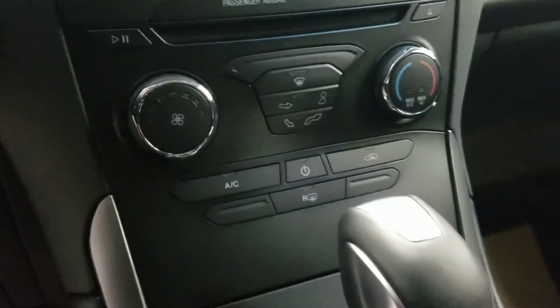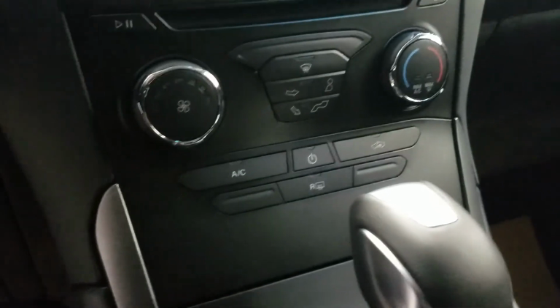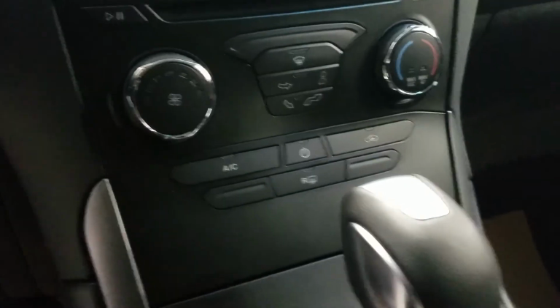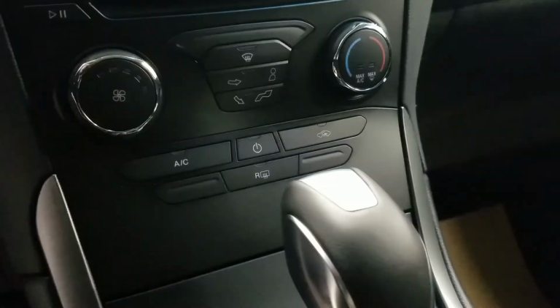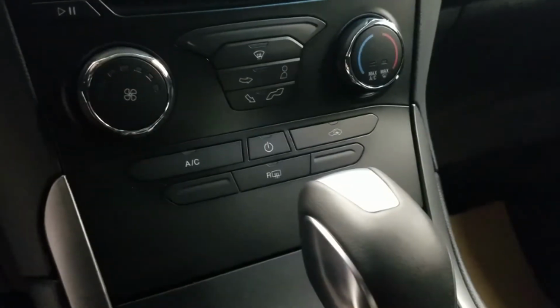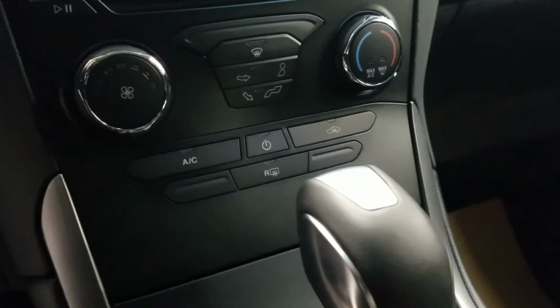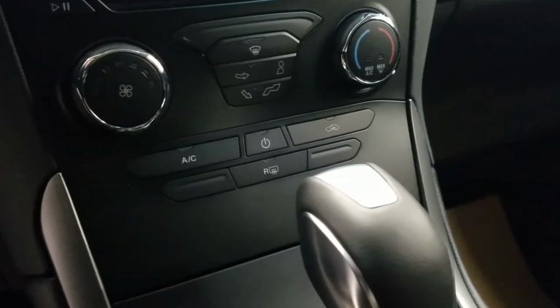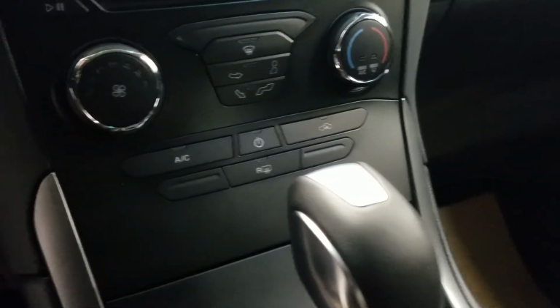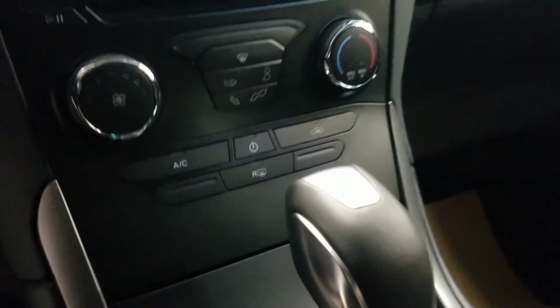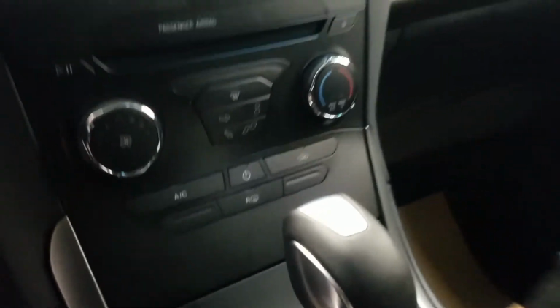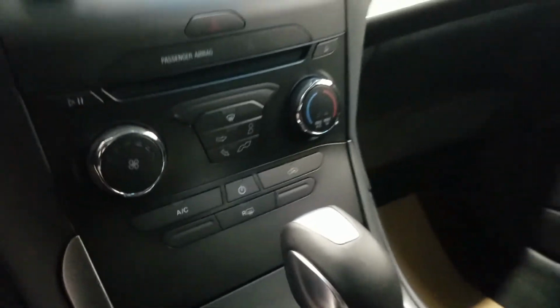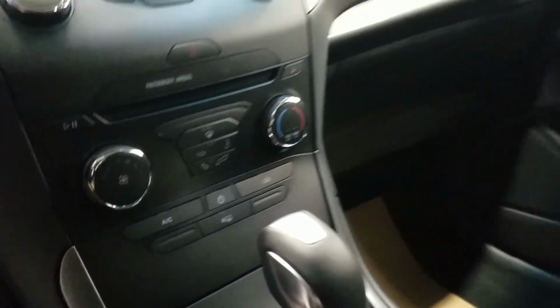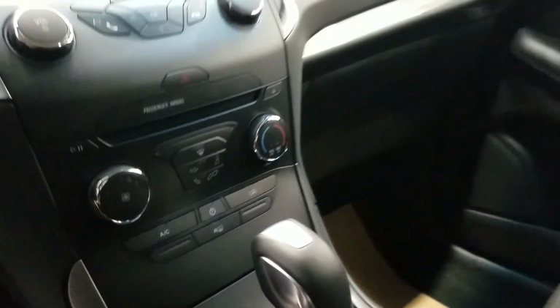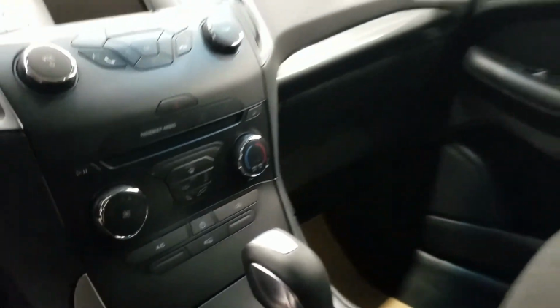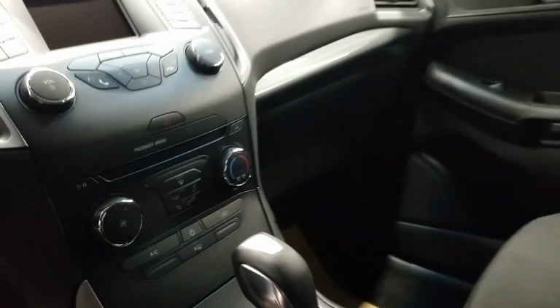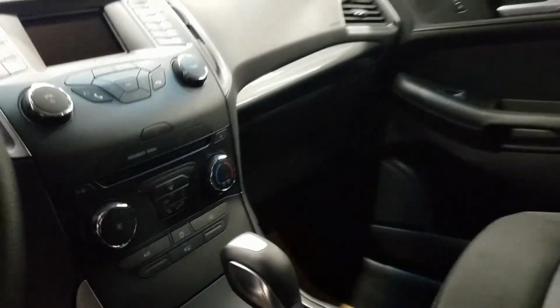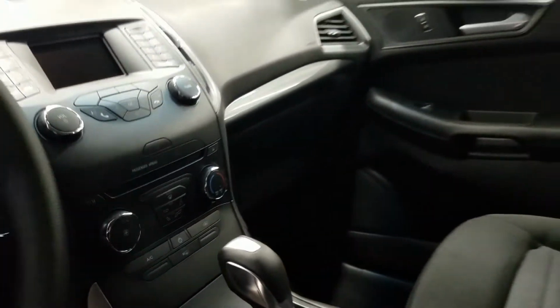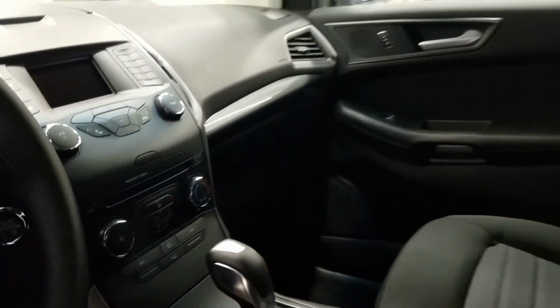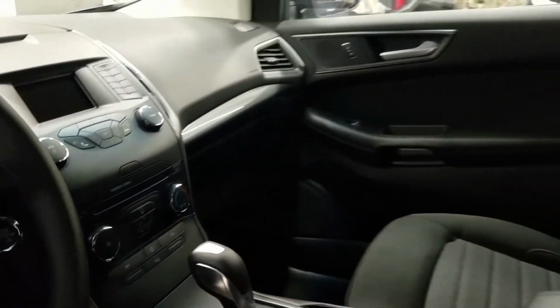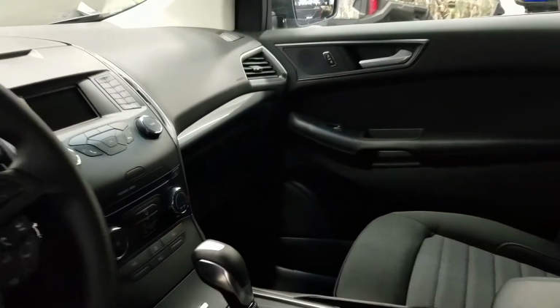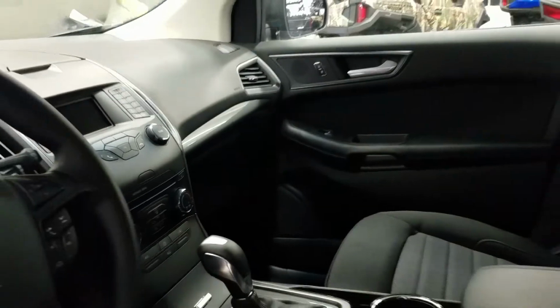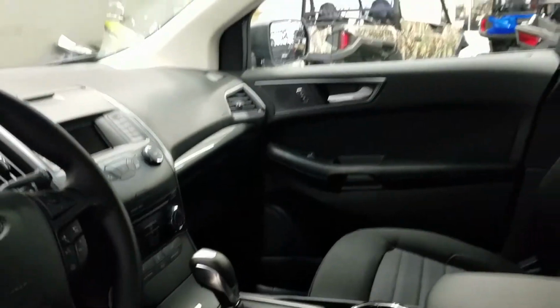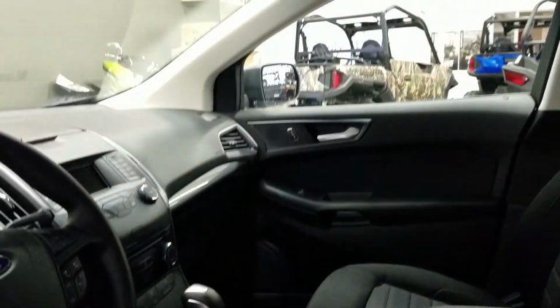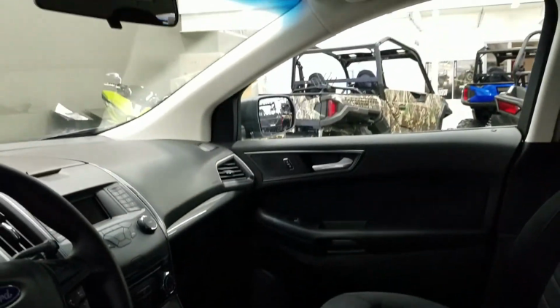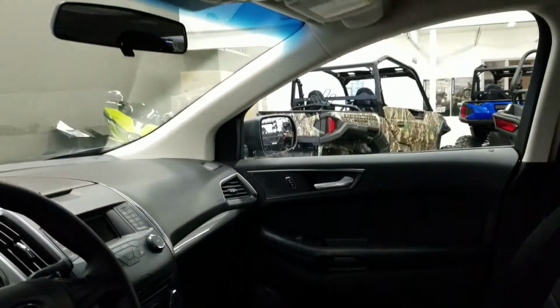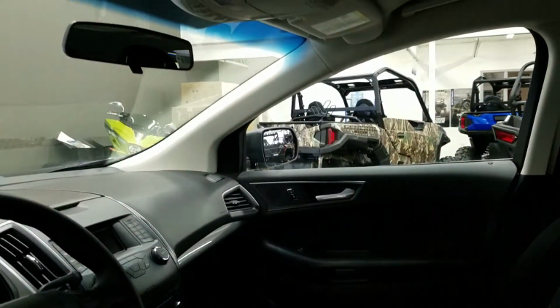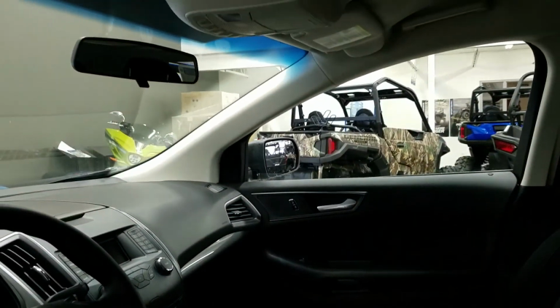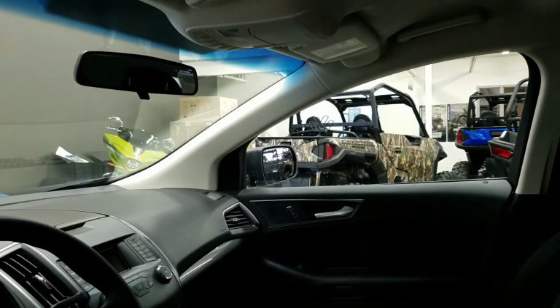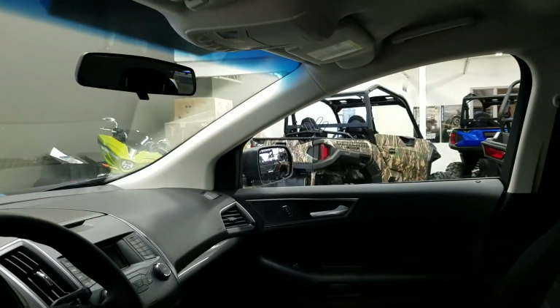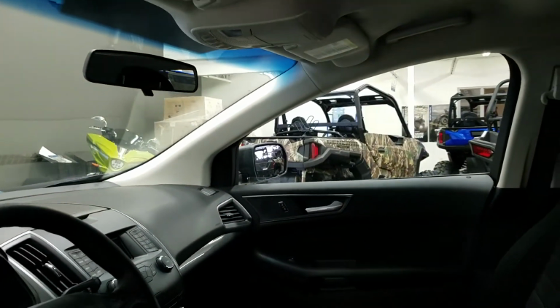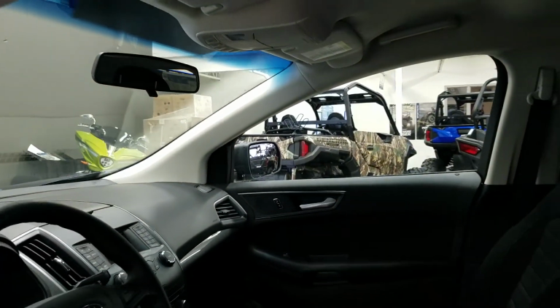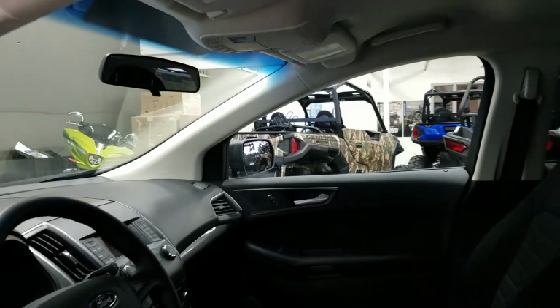We have air conditioning, rear window defrost, and lots of storage. We have overhead lighting and a manual adjusting mirror with lever.